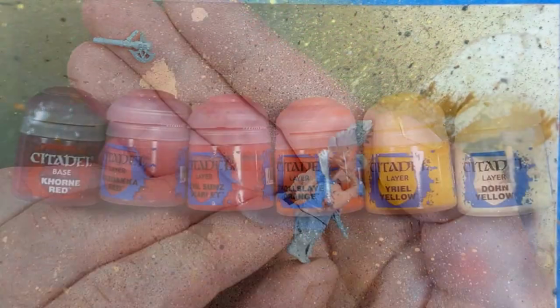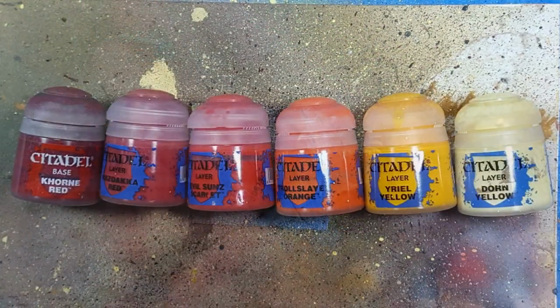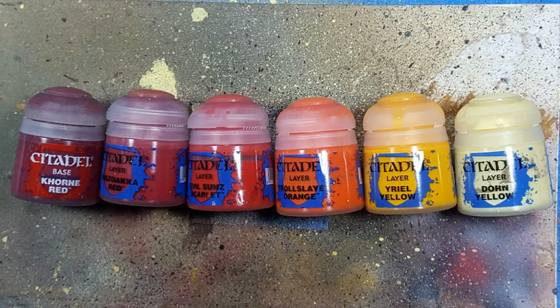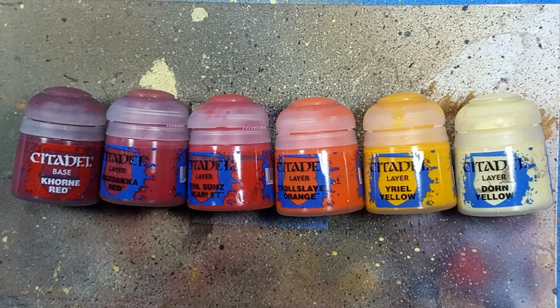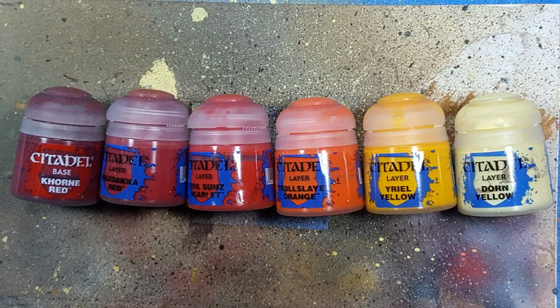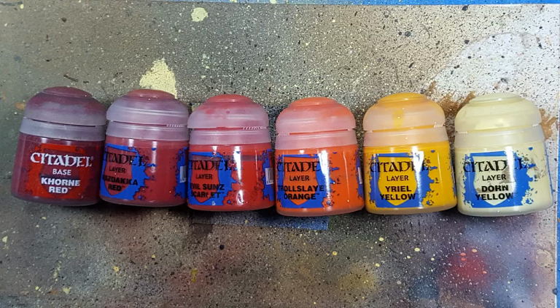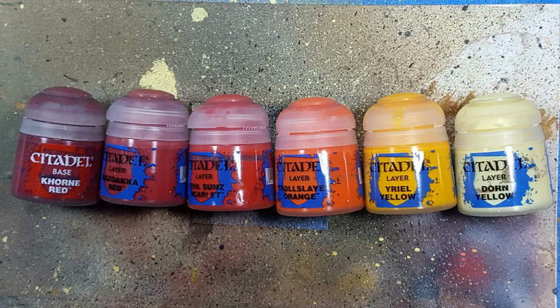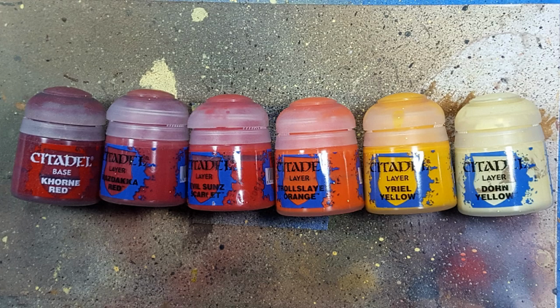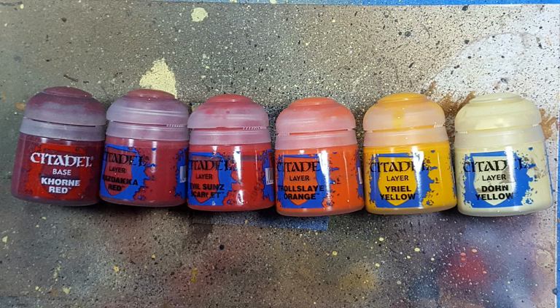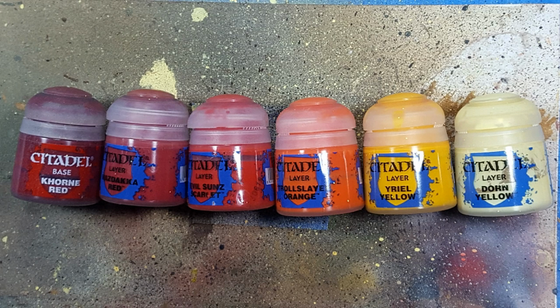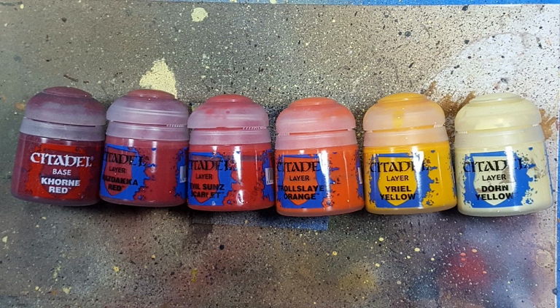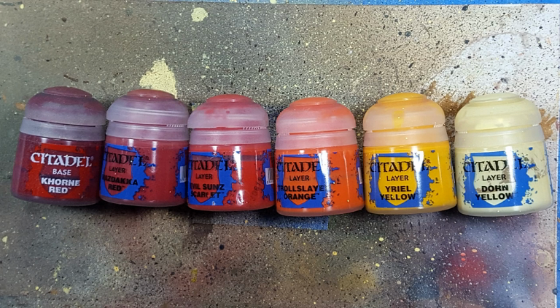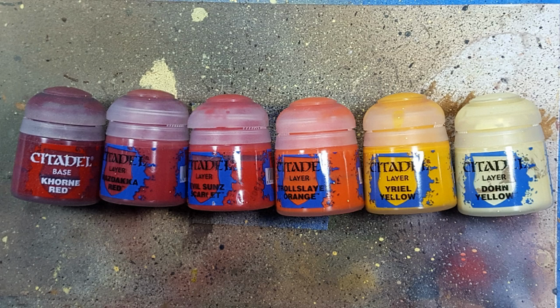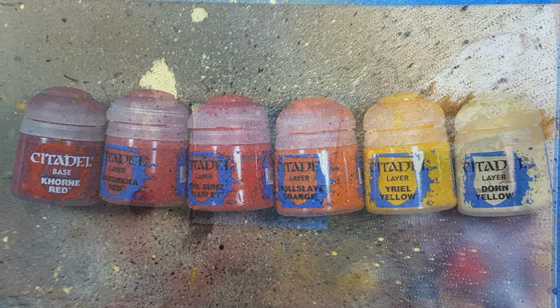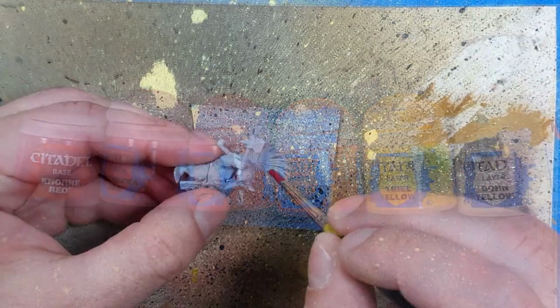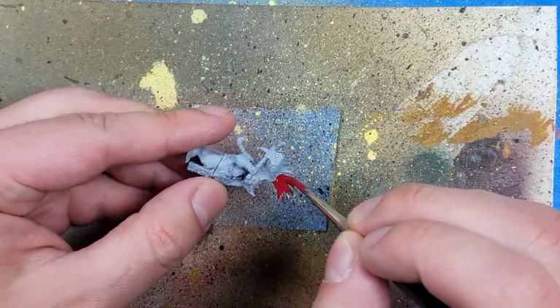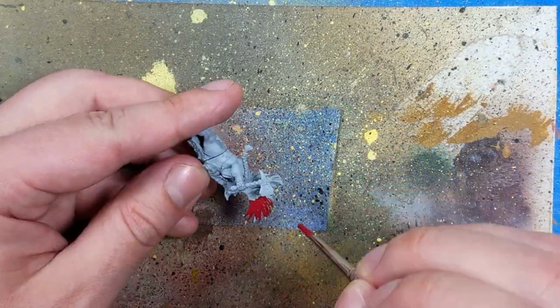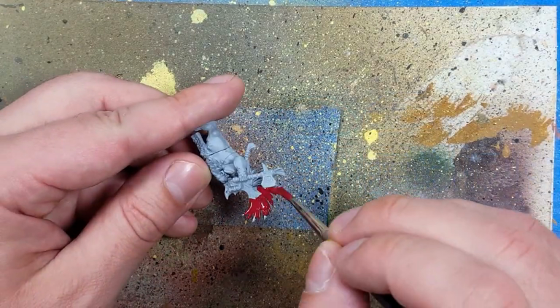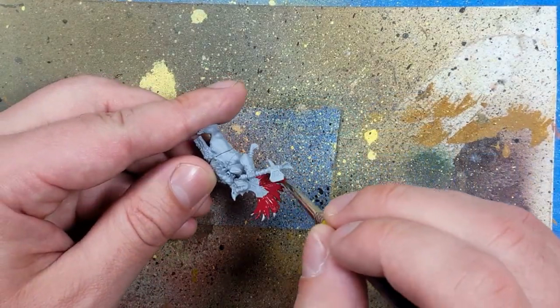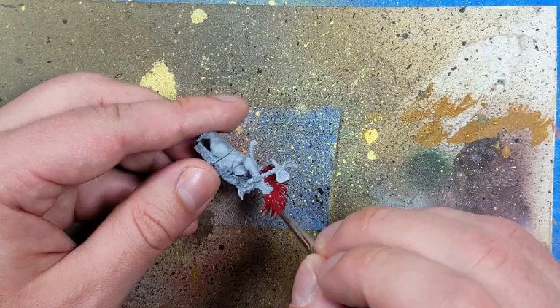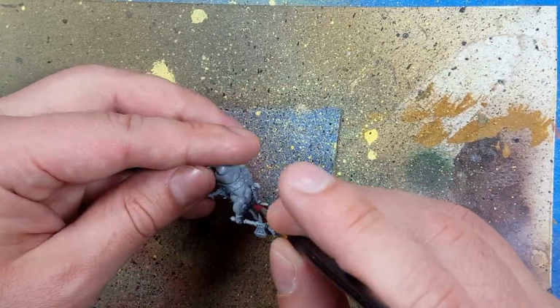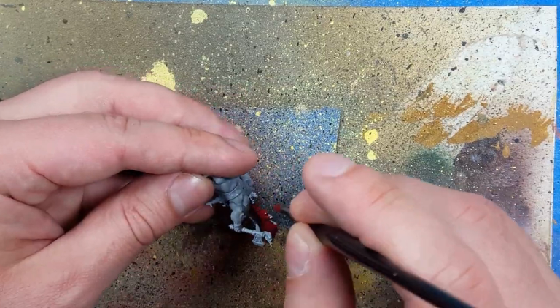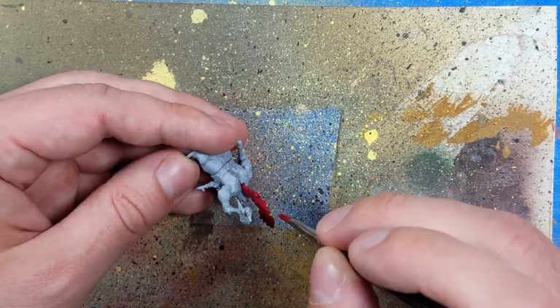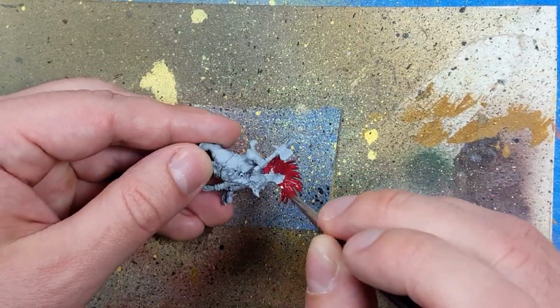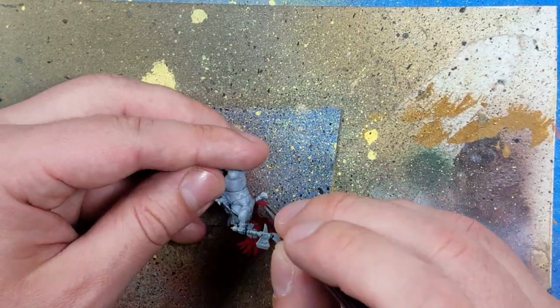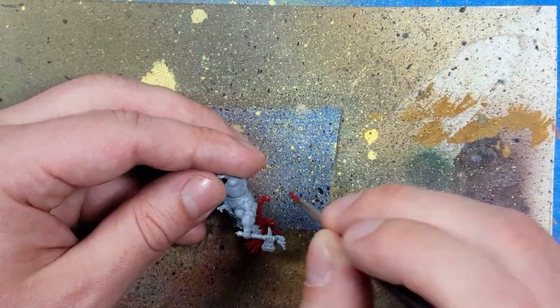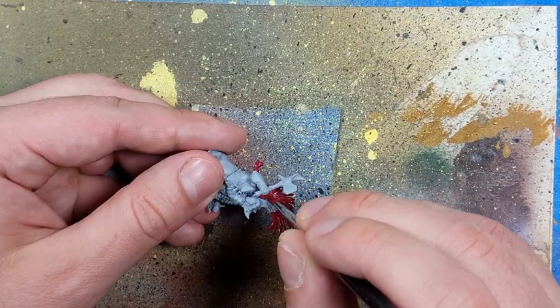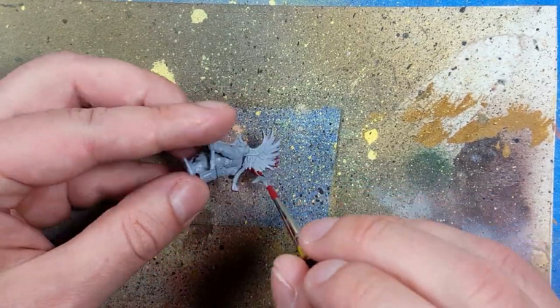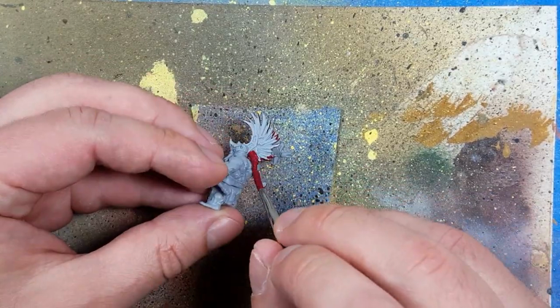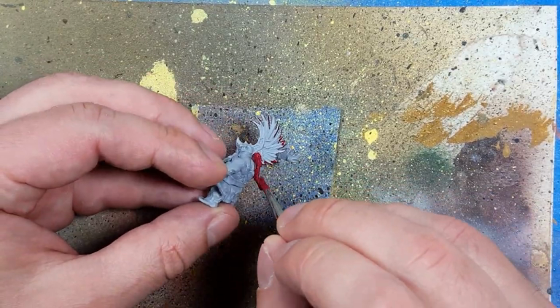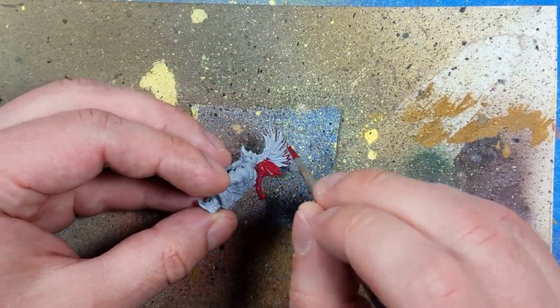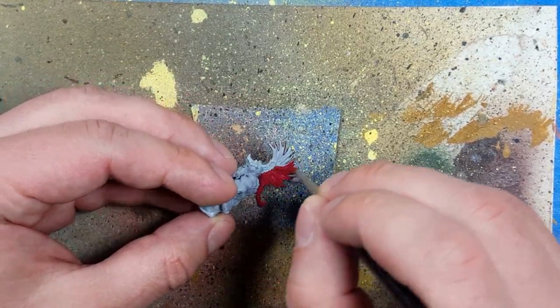With Khorne Red, Wazdaka Red, Evil Sun Scarlet, Troll Slayer Orange, Uriel Yellow, and Dorn Yellow — though I chose not to use Dorn Yellow in the end — we're going to paint the largest part of his body: his hair.